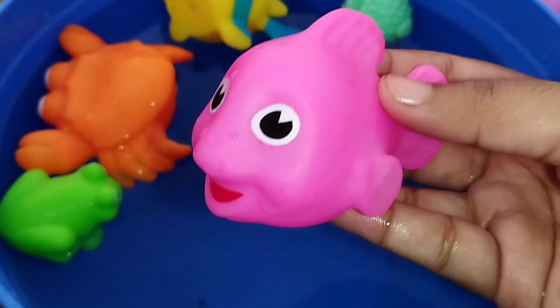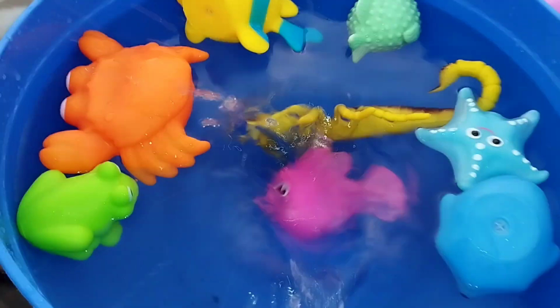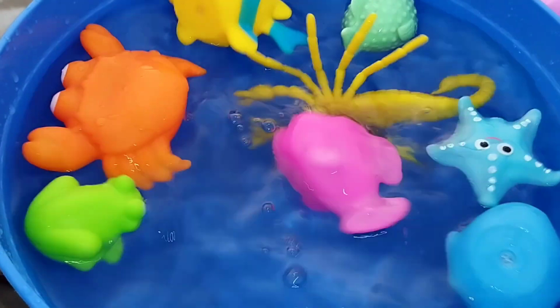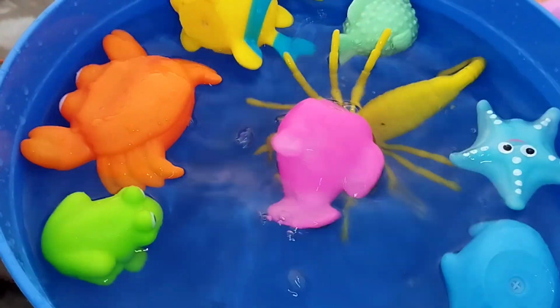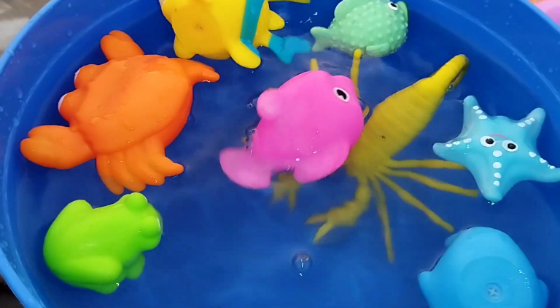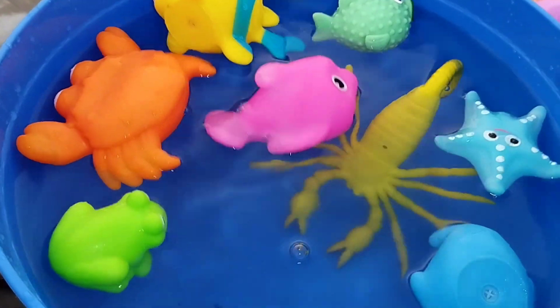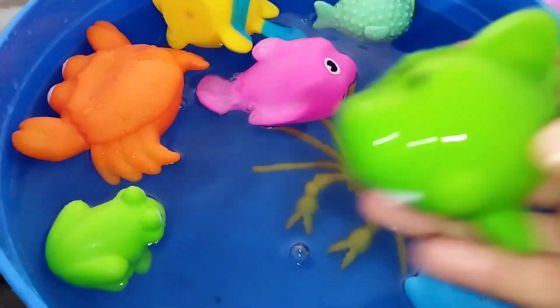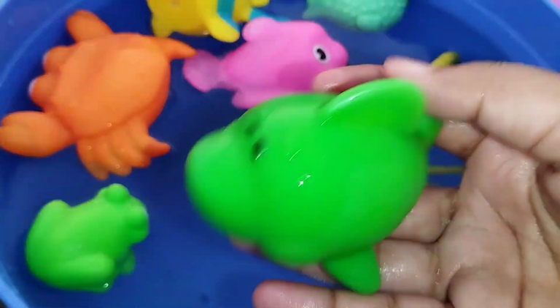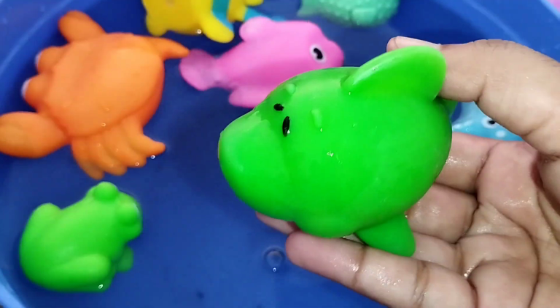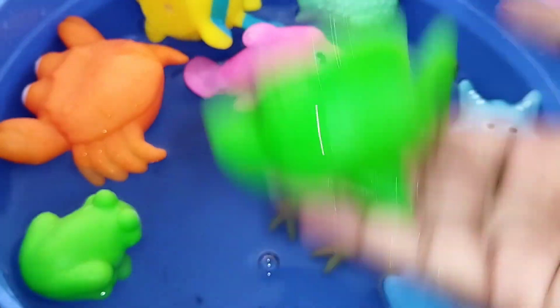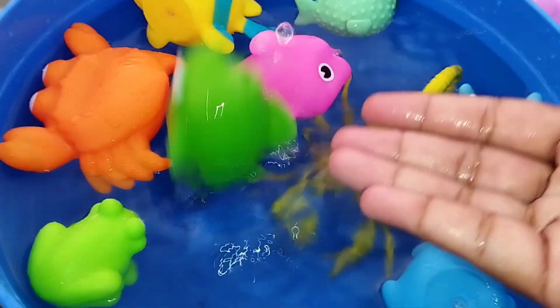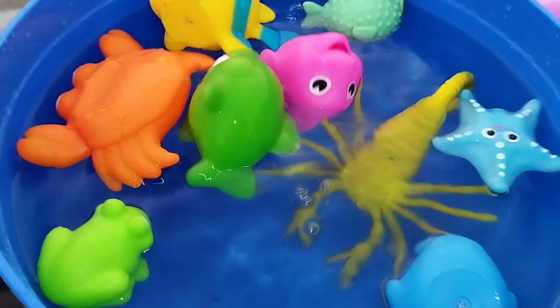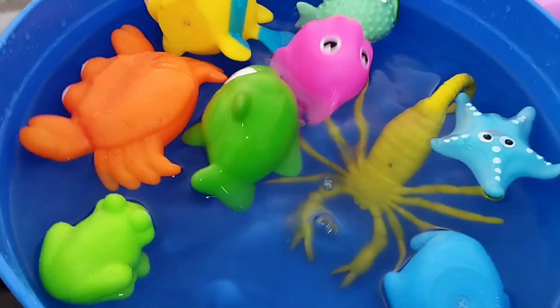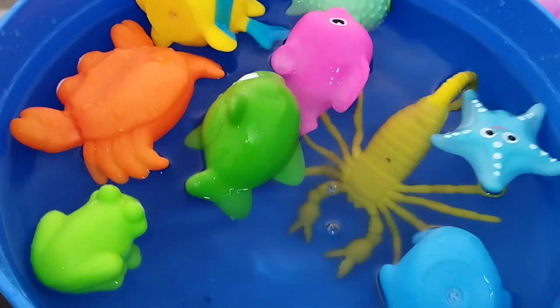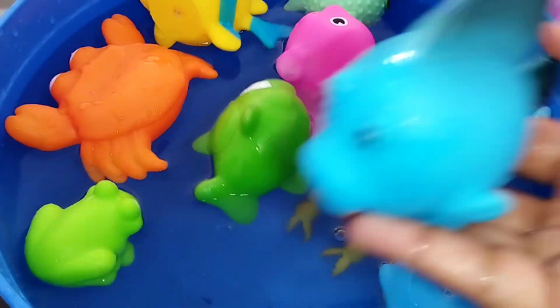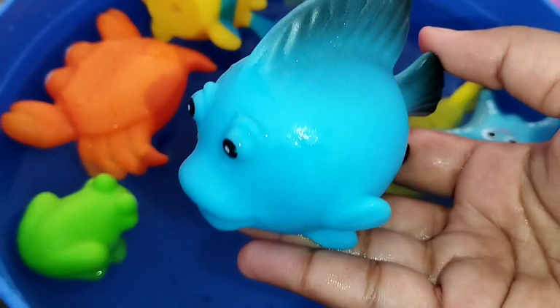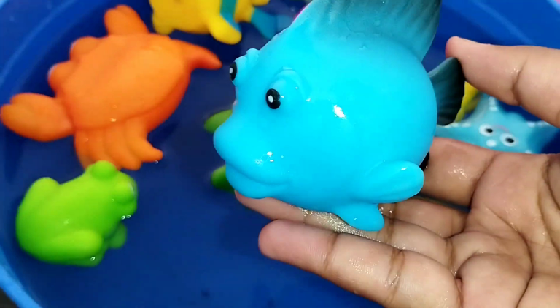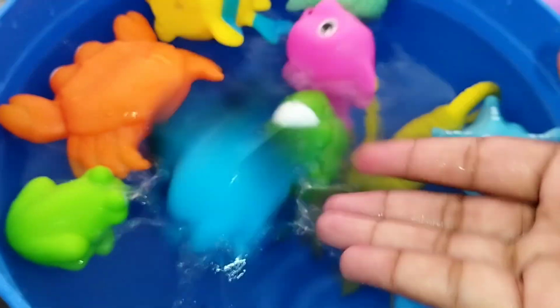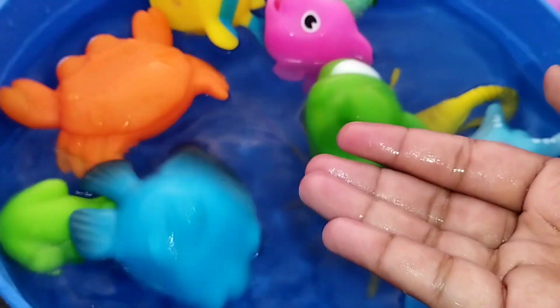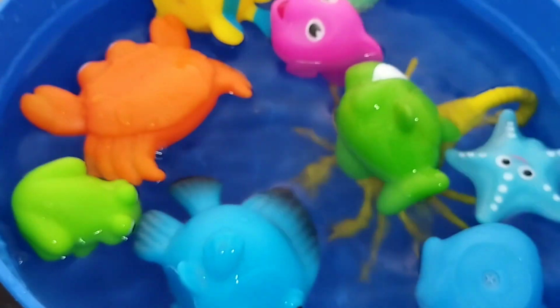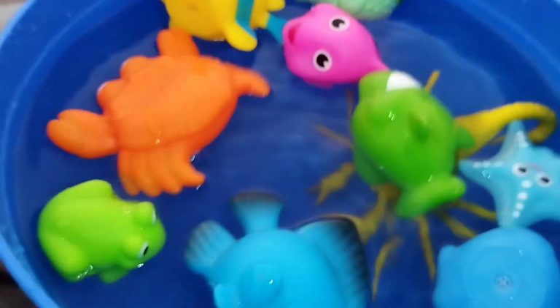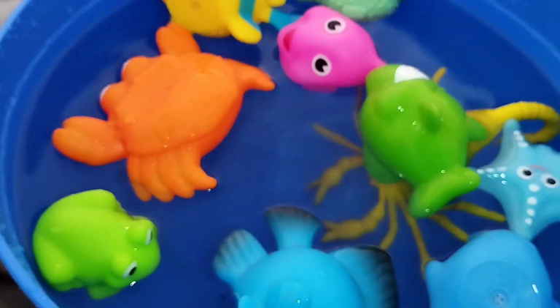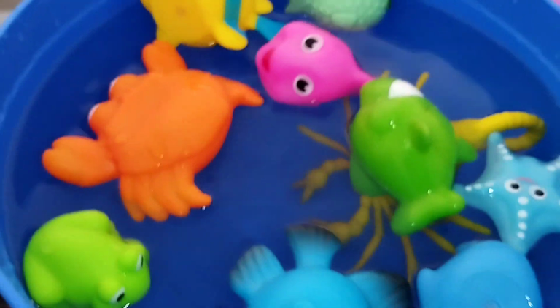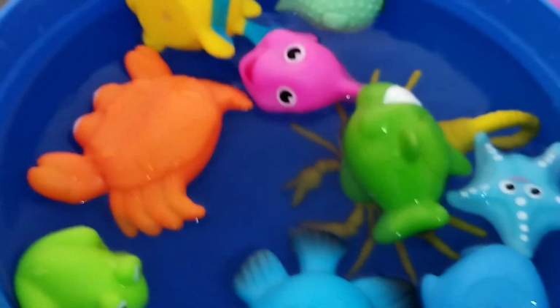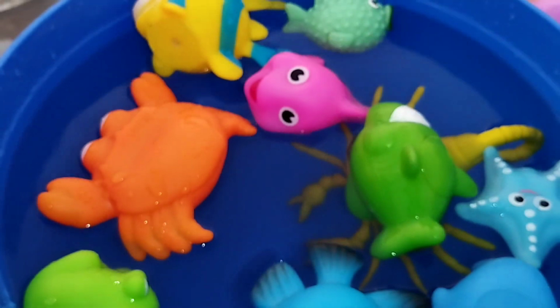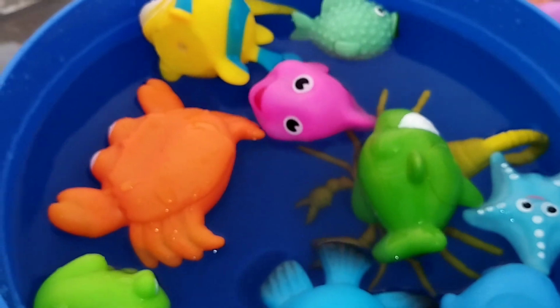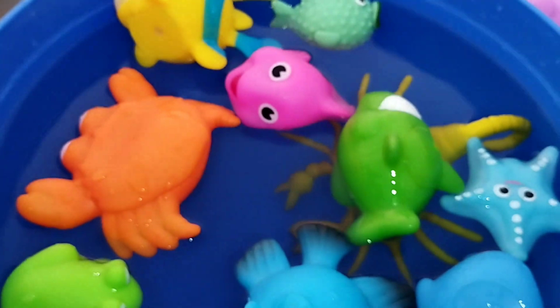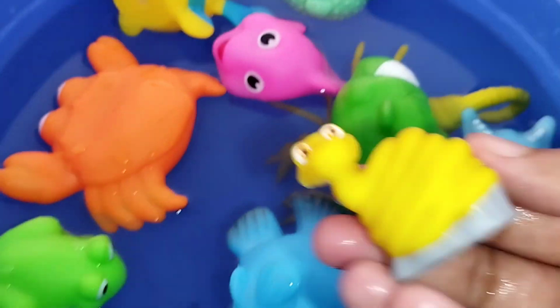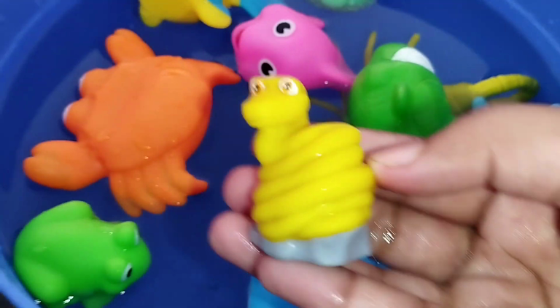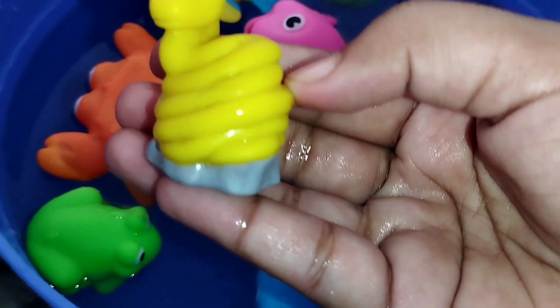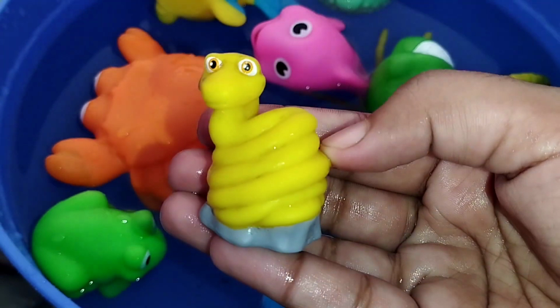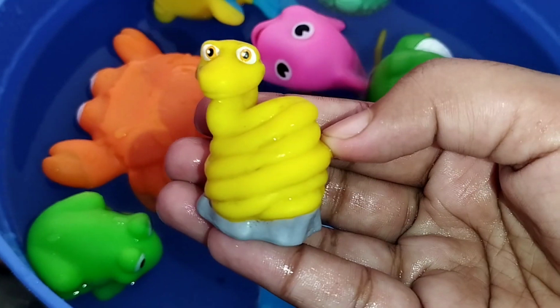This is a pink fish. The next one is a dumbbell fish. This is a blue tang.